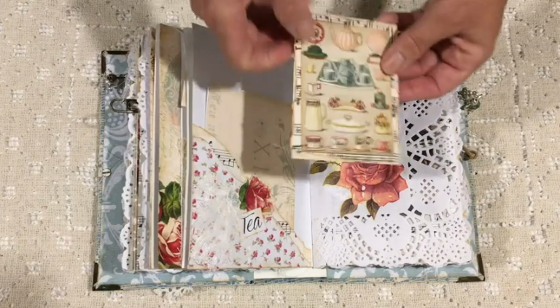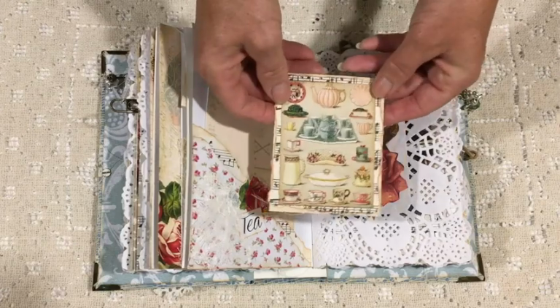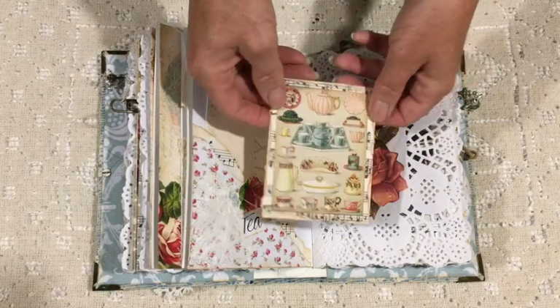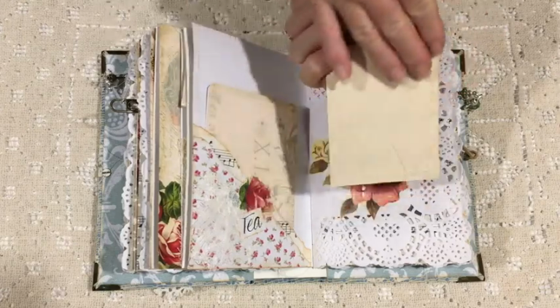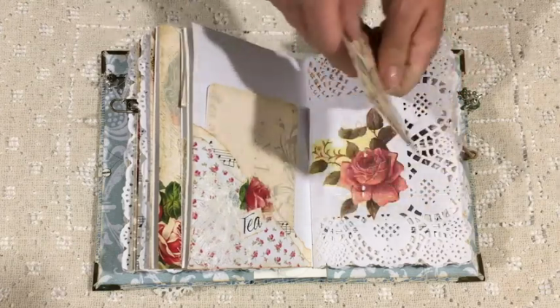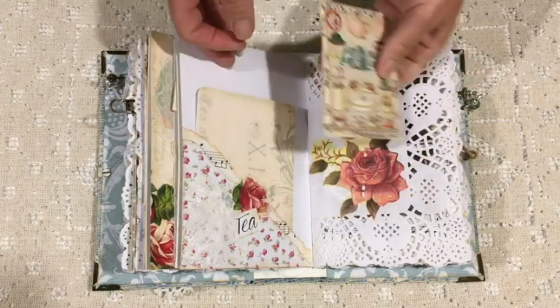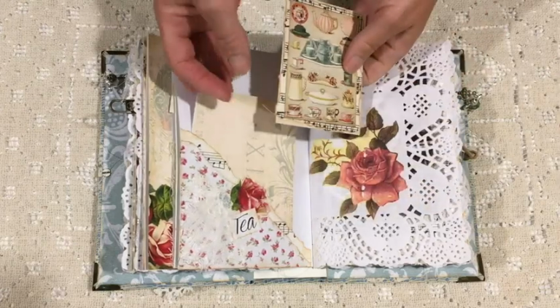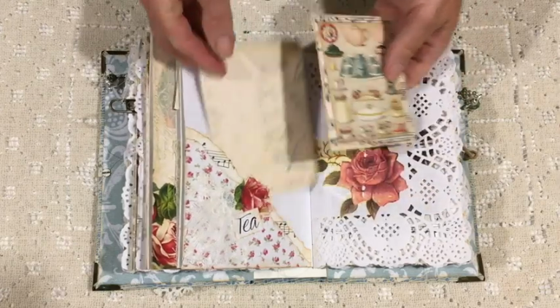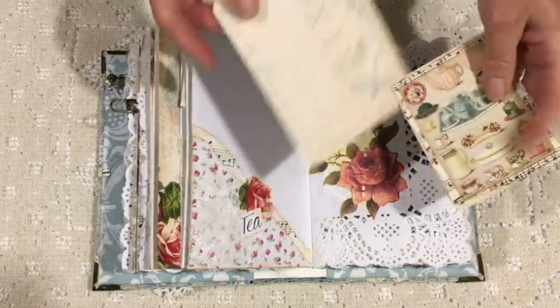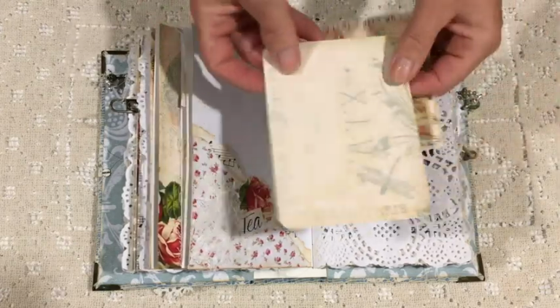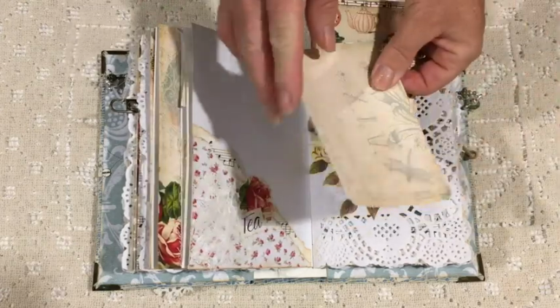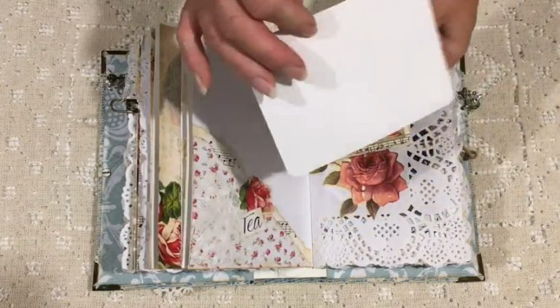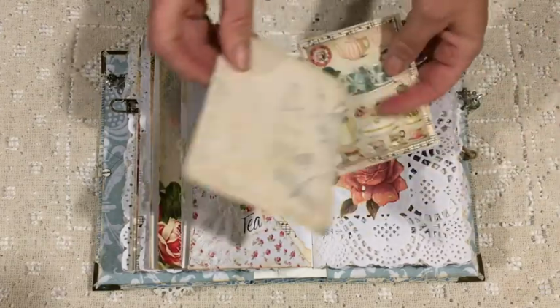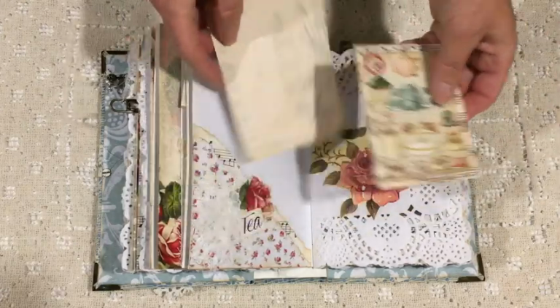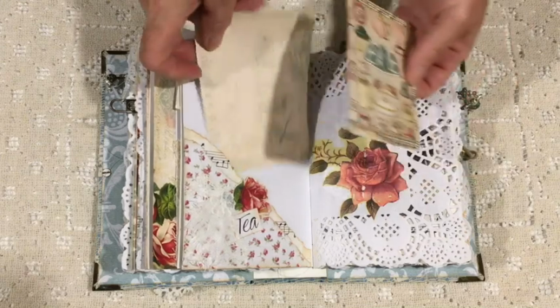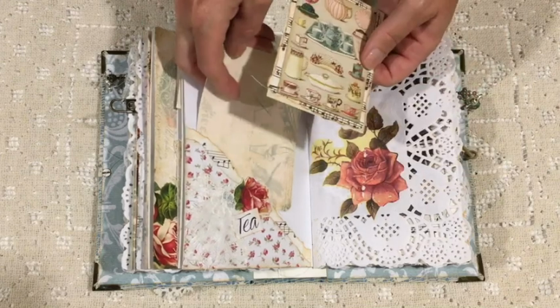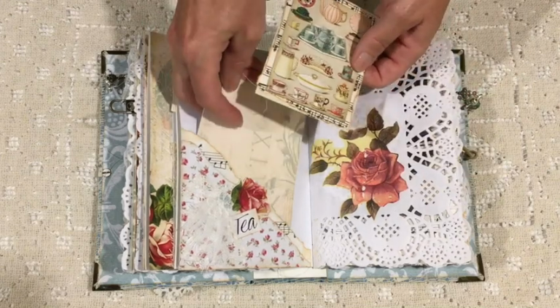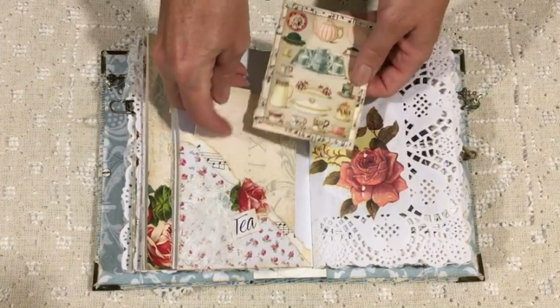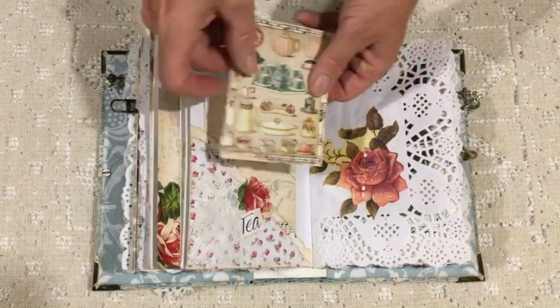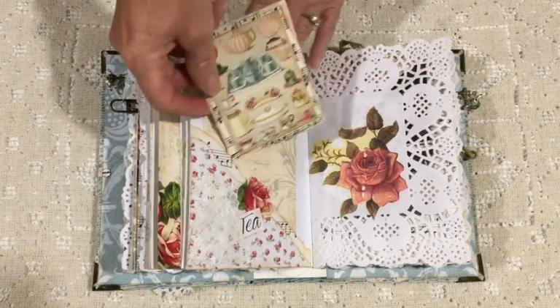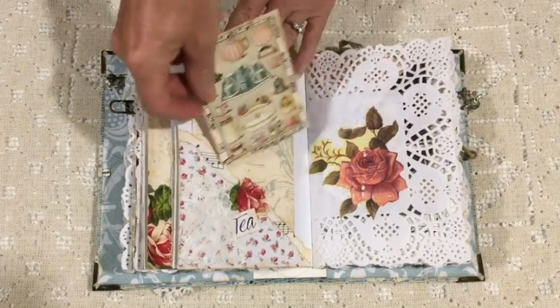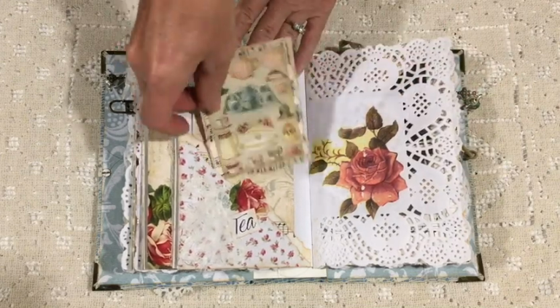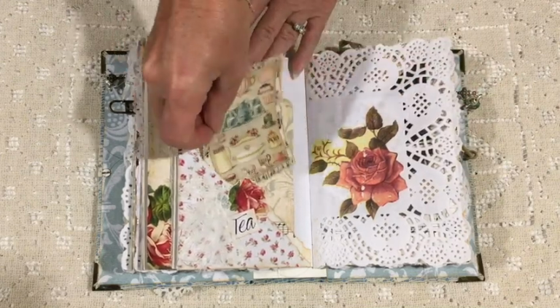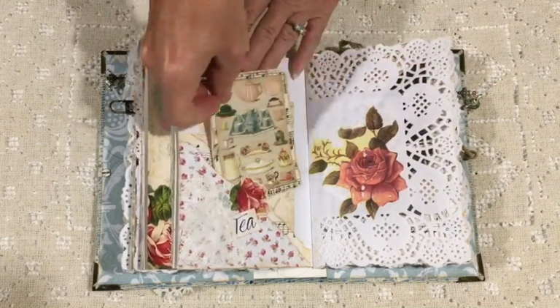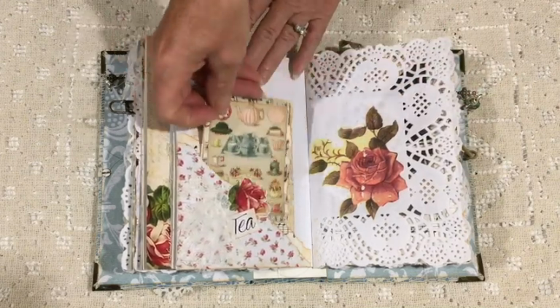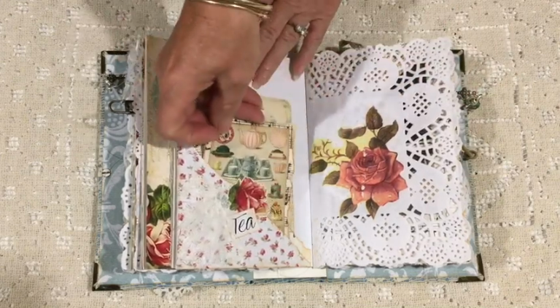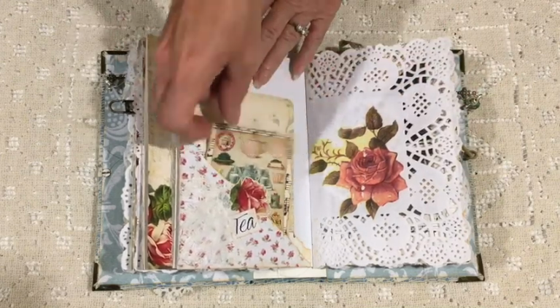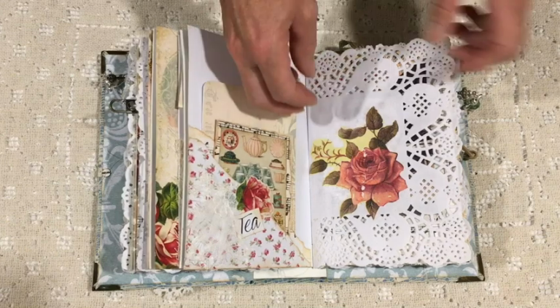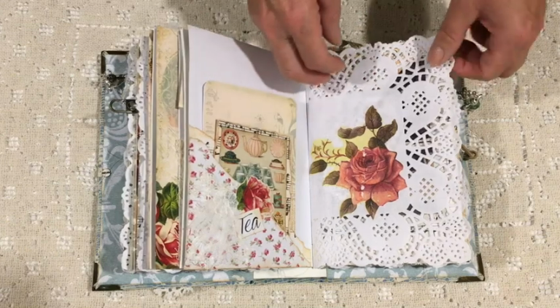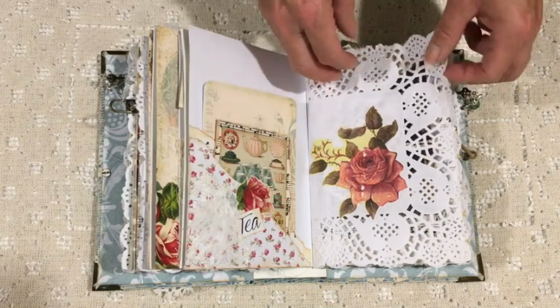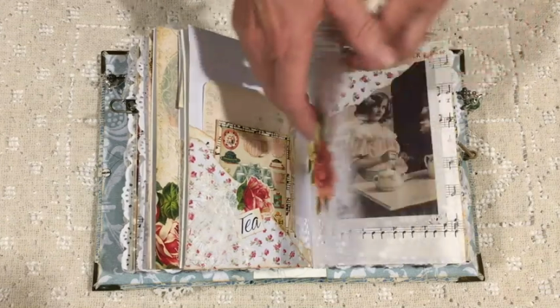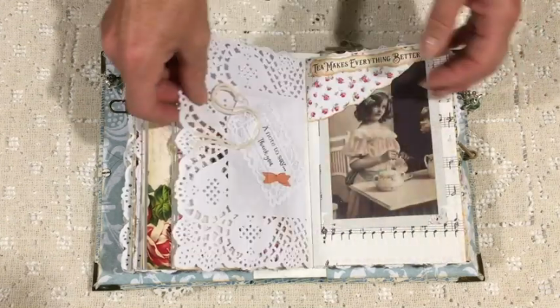Again a little card that I've layered, and this one's made from scrap pieces from the kit. That top one is a card that comes in the kit and I've just added by layering.